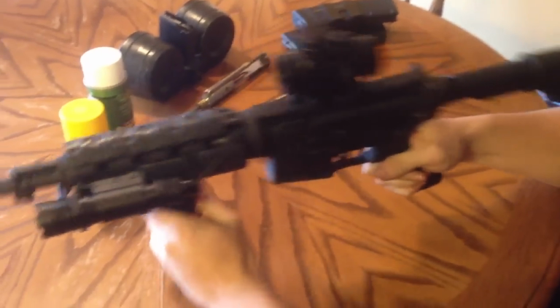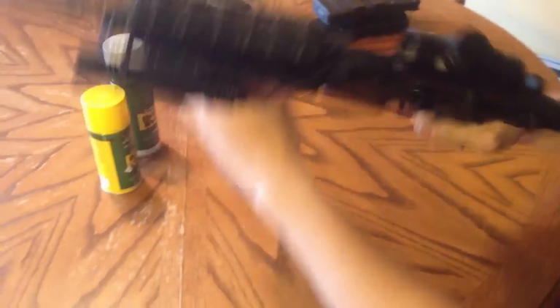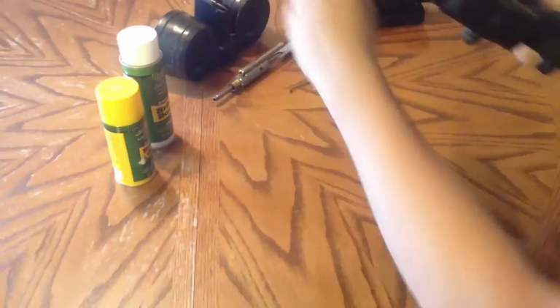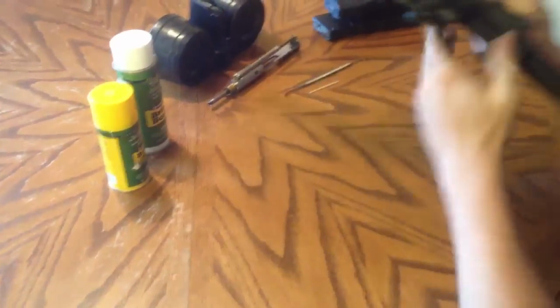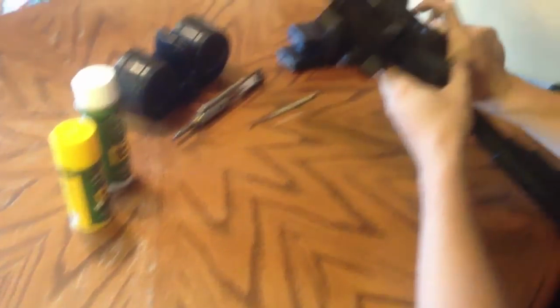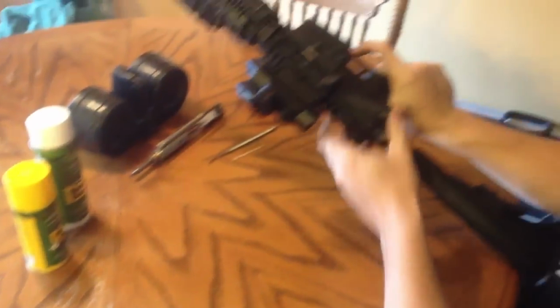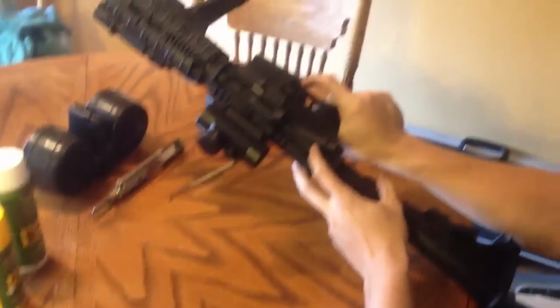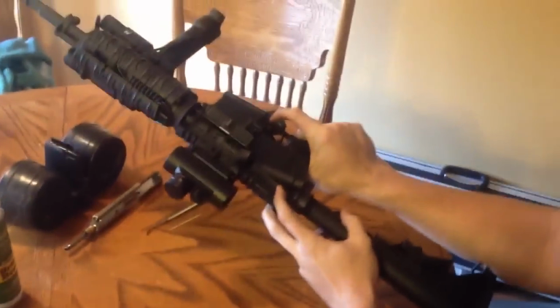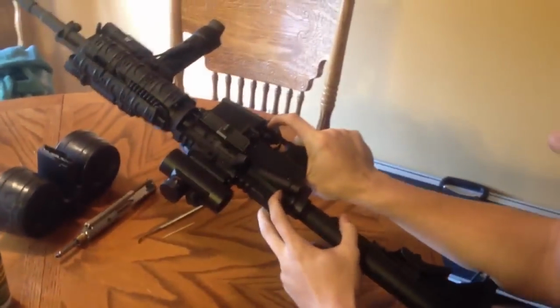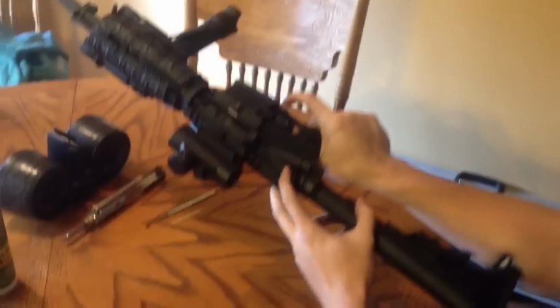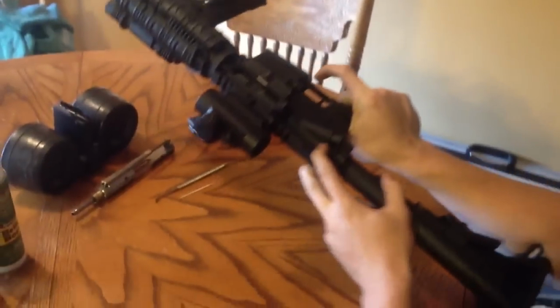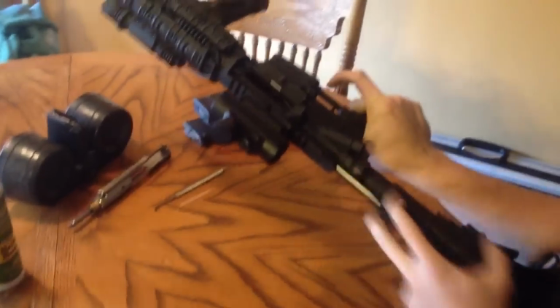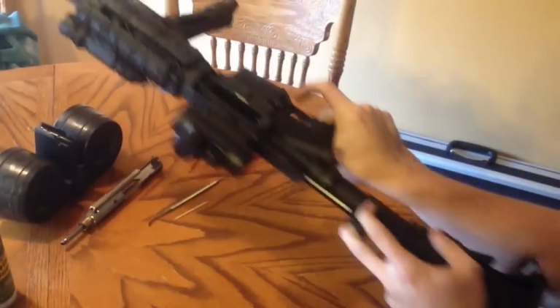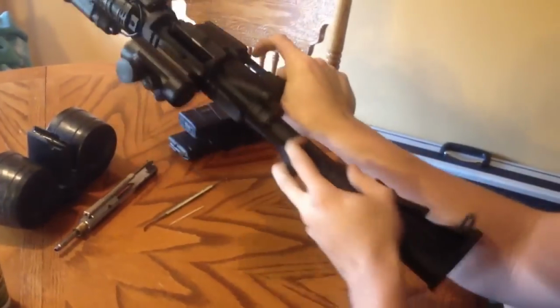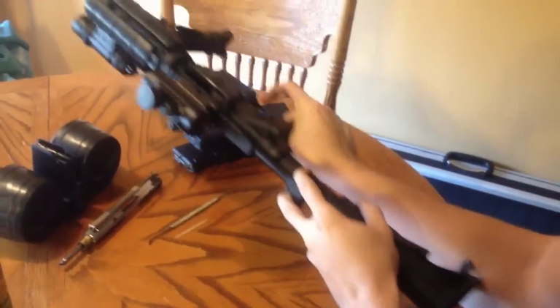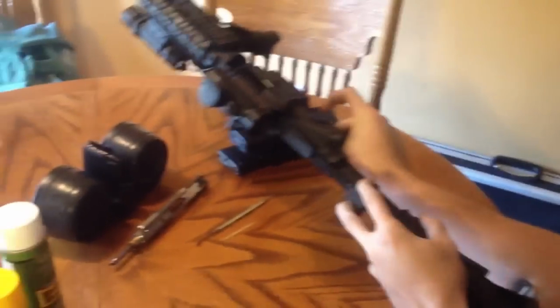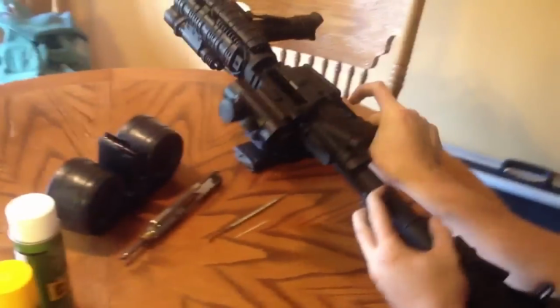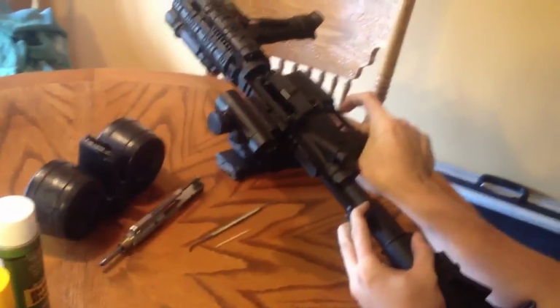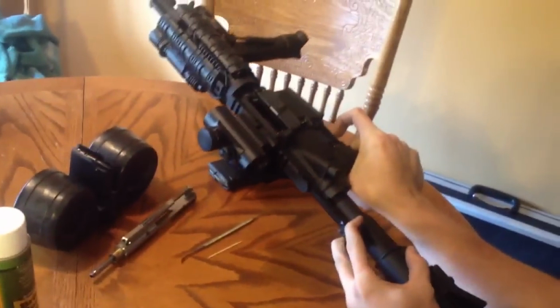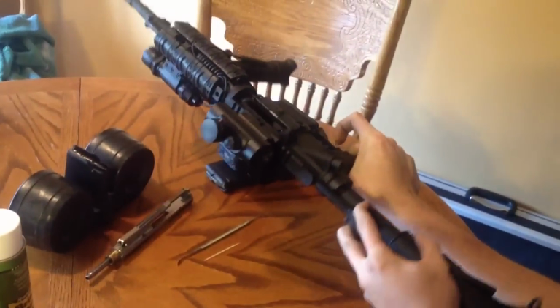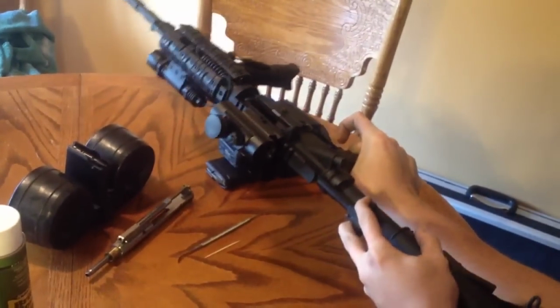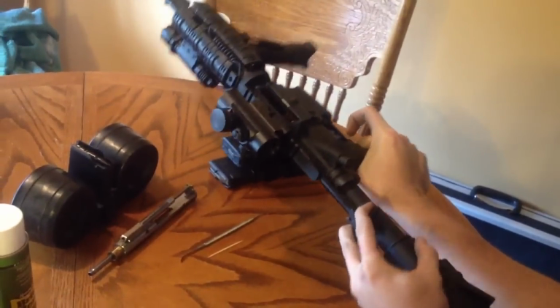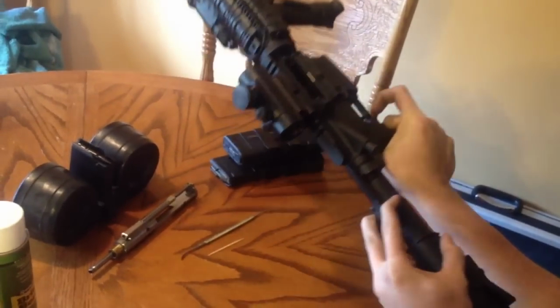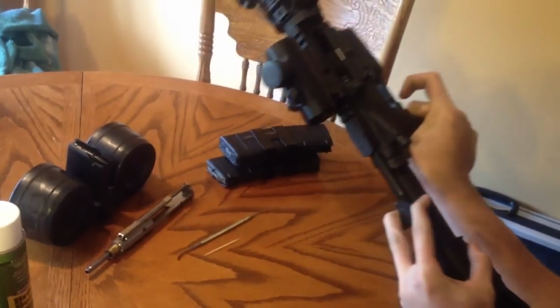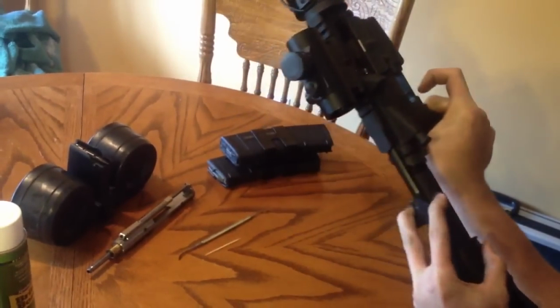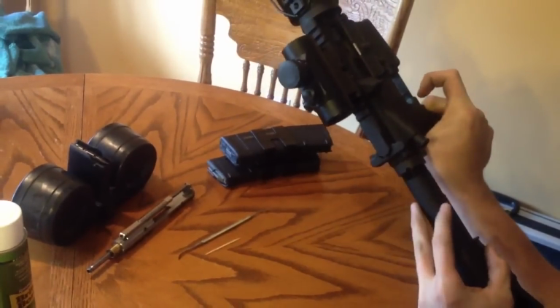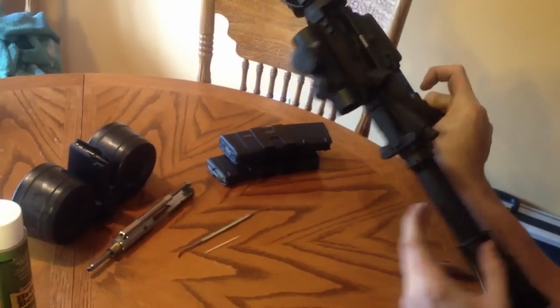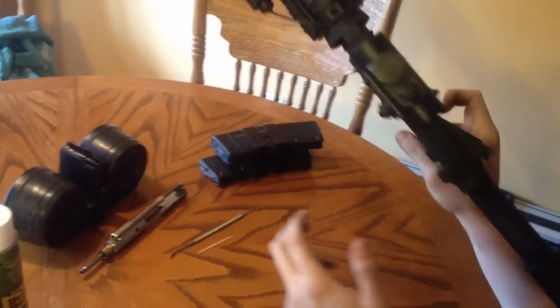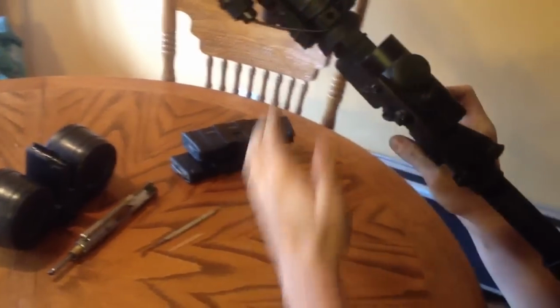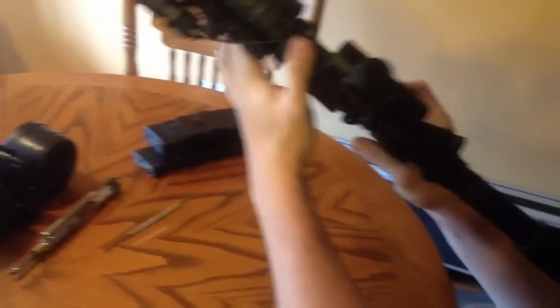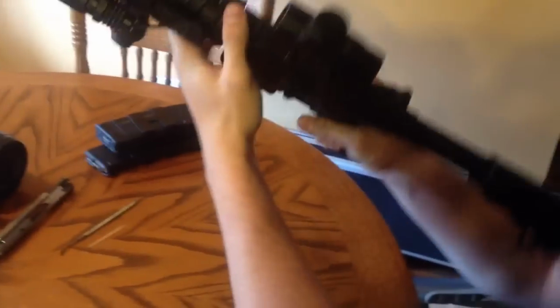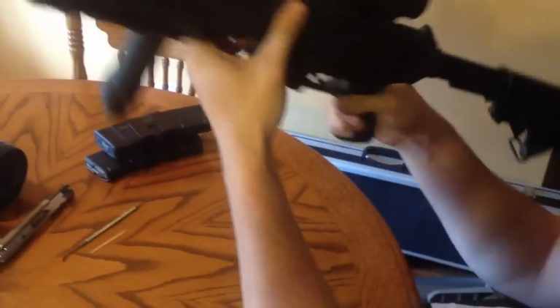First things first, you're going to want to make sure there's nothing in the weapon. Alright, breach is clear, the magazine, everything's good.